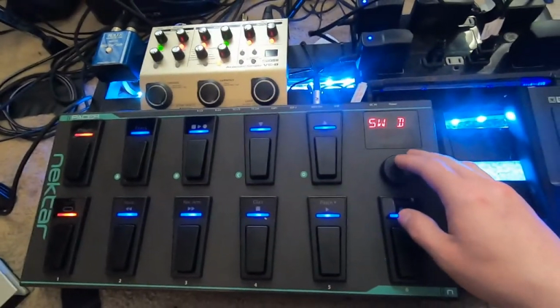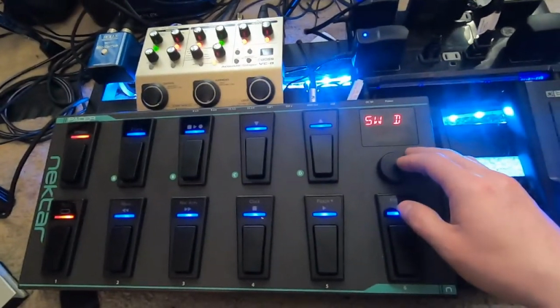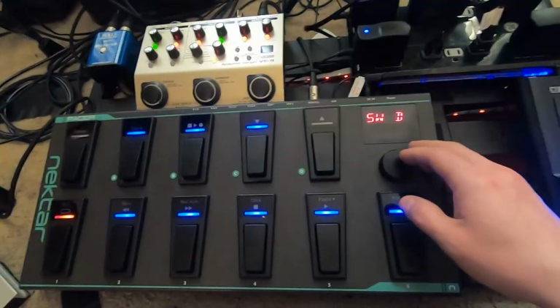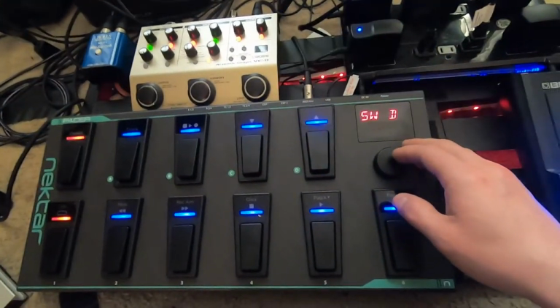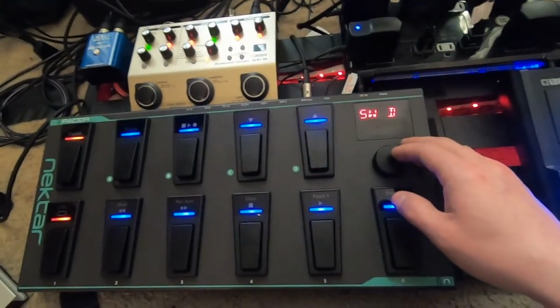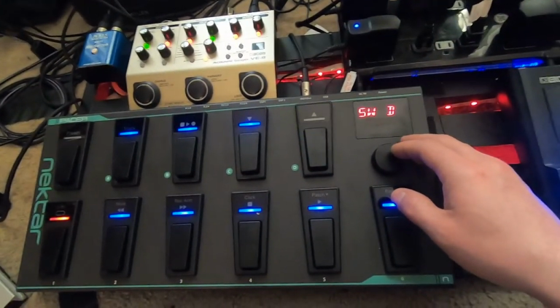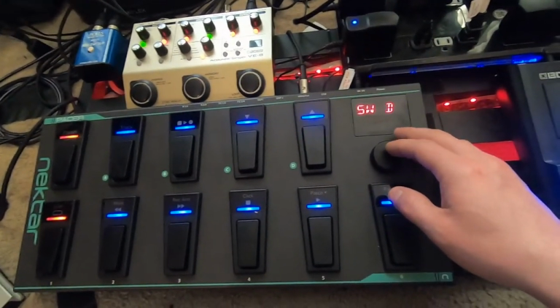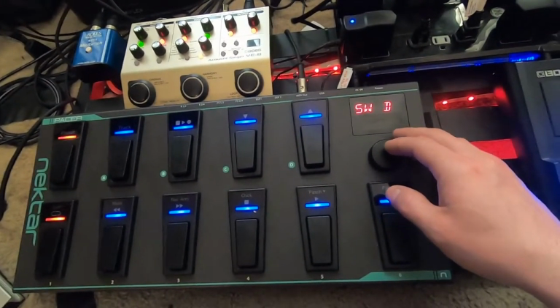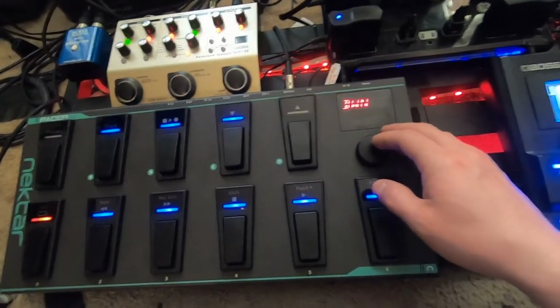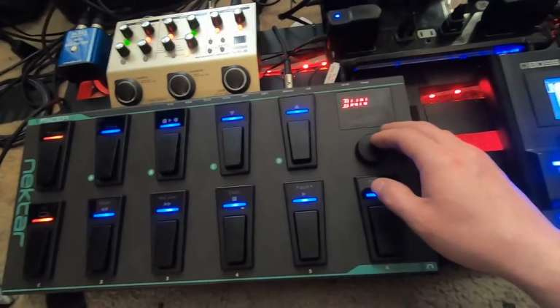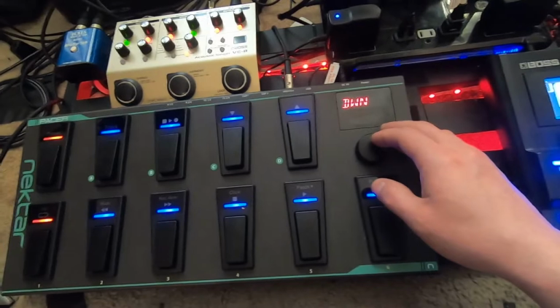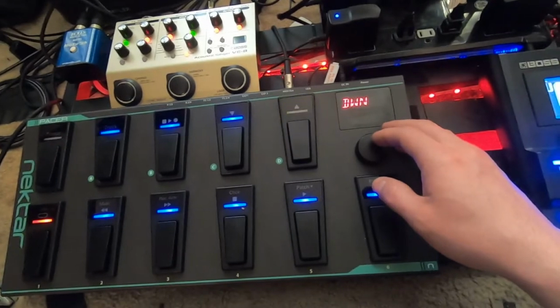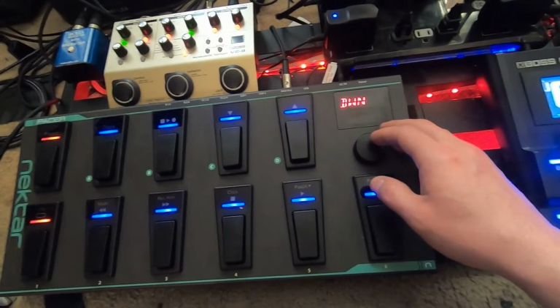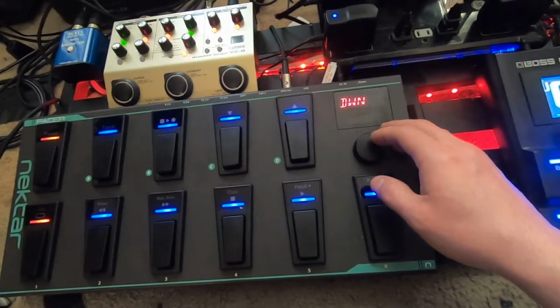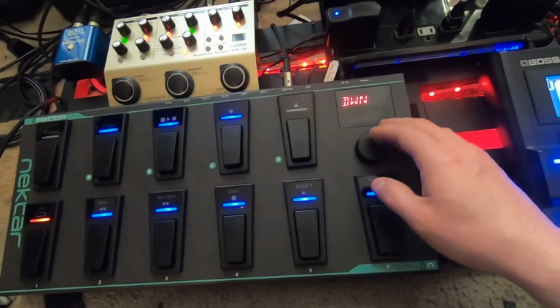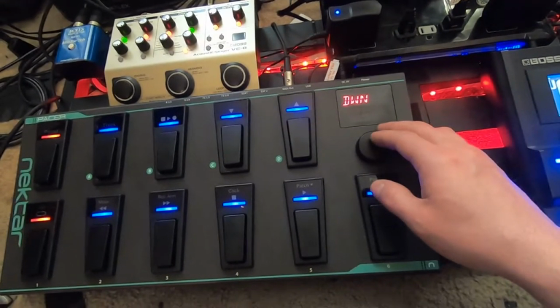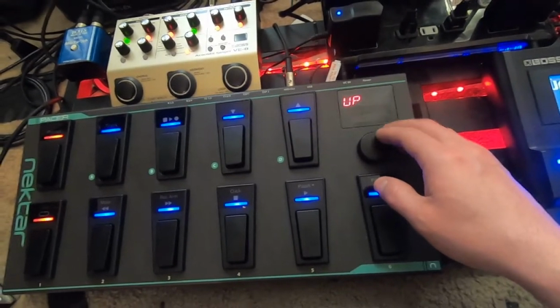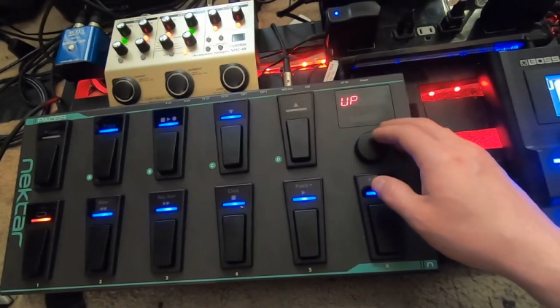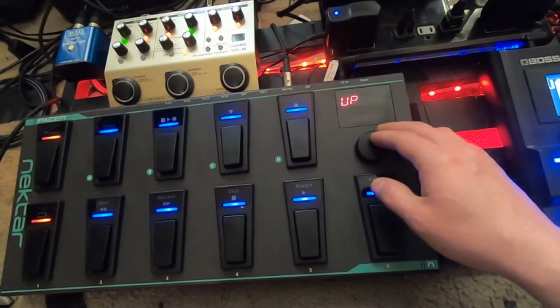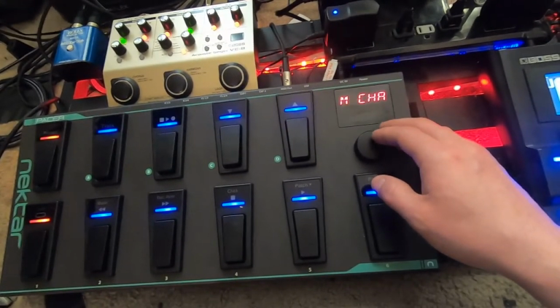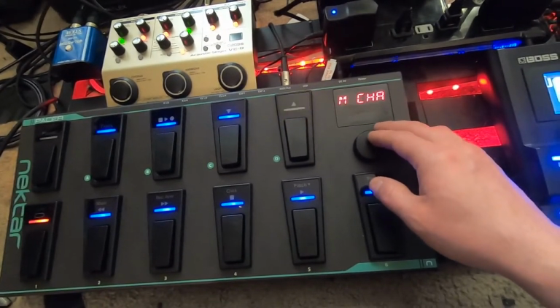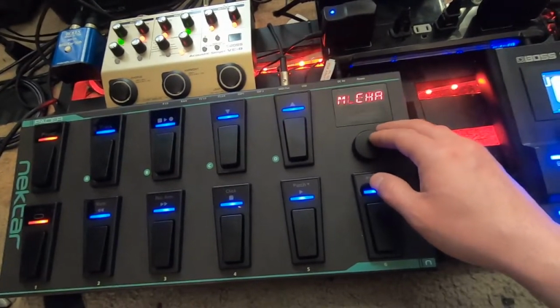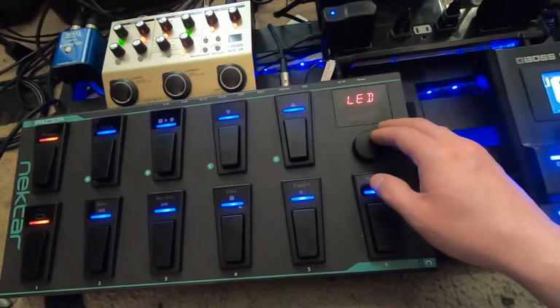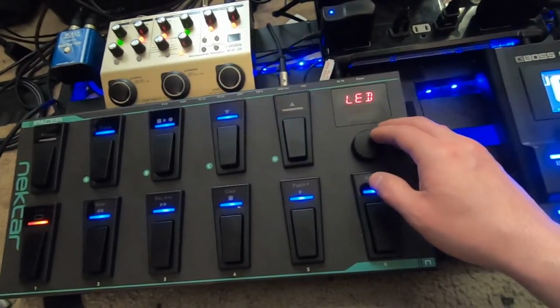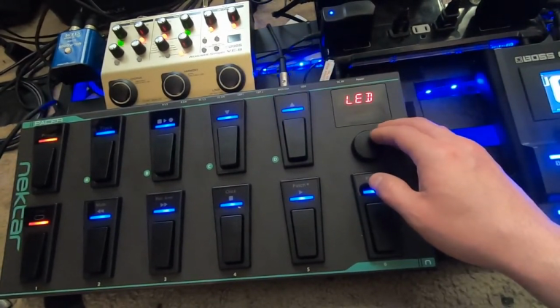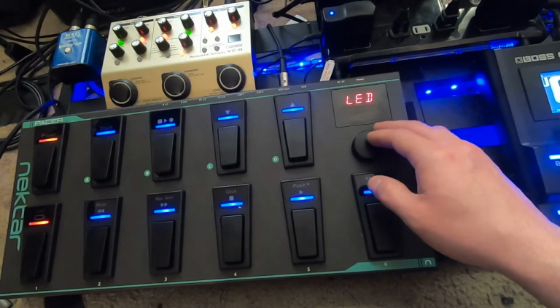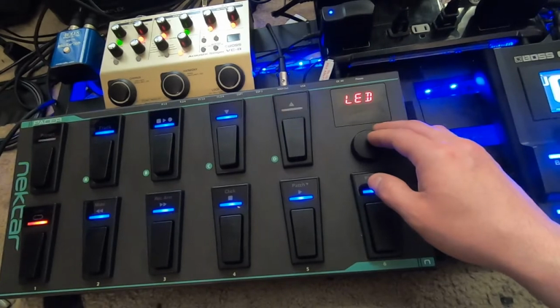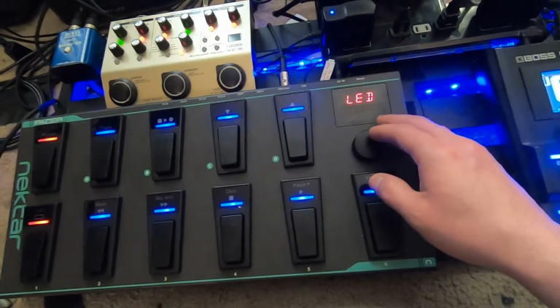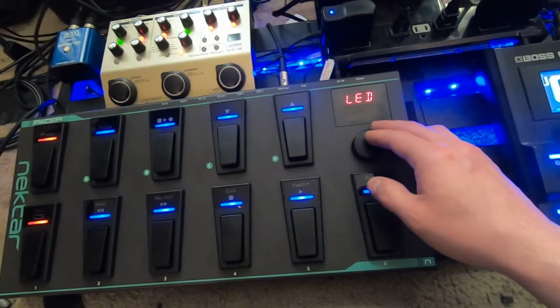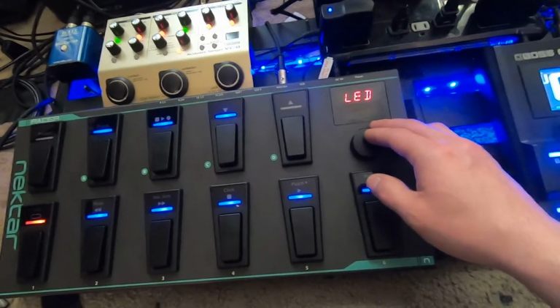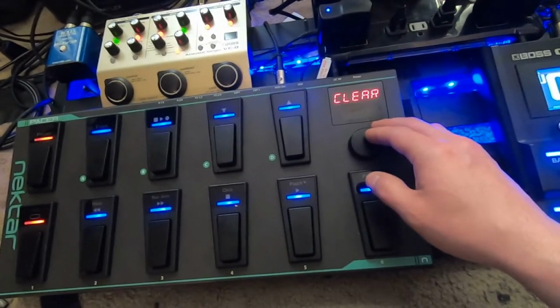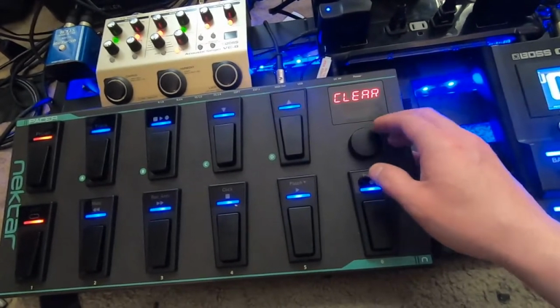If you don't do that, it will not trigger the 505 — and that was some frustration I had trying to figure out. I finally got to one of the presets on the board where it did change something and I looked into all the settings.